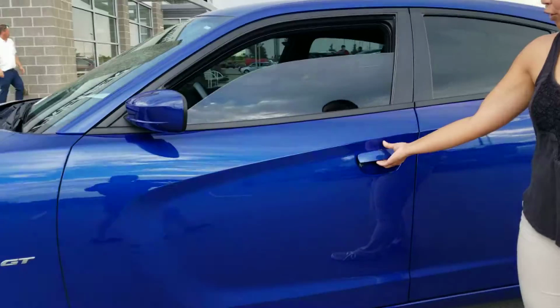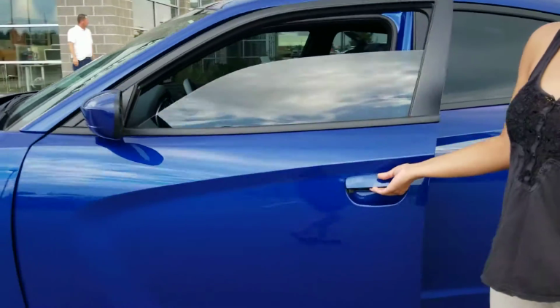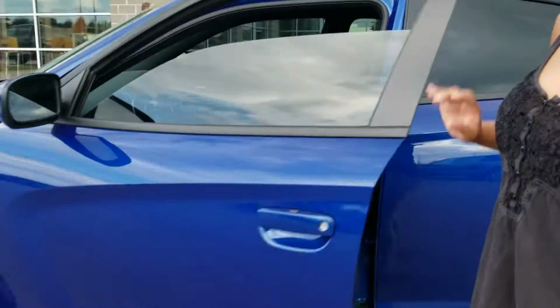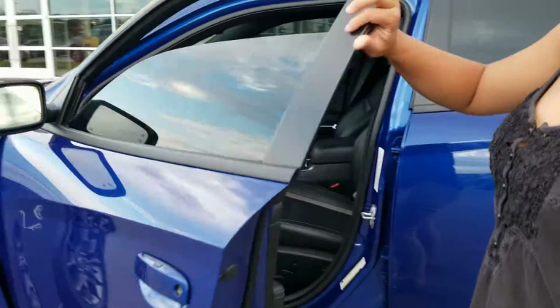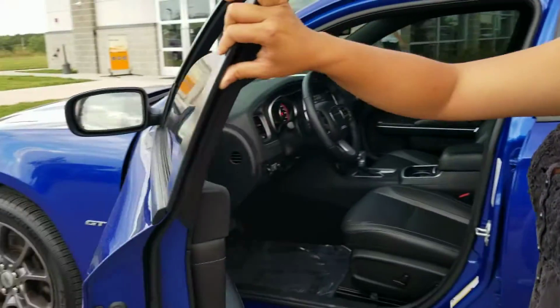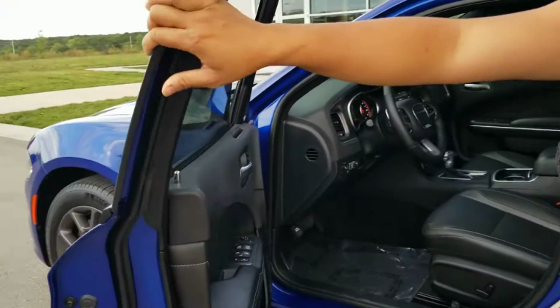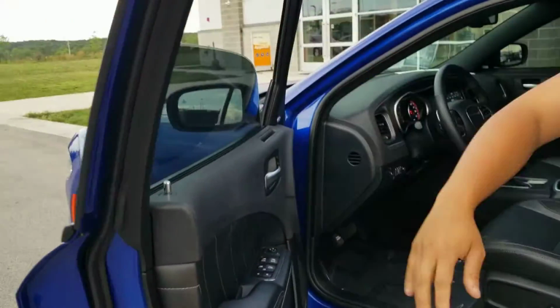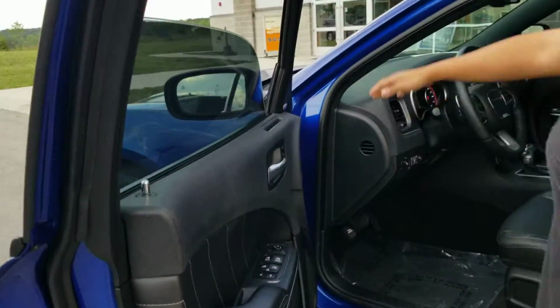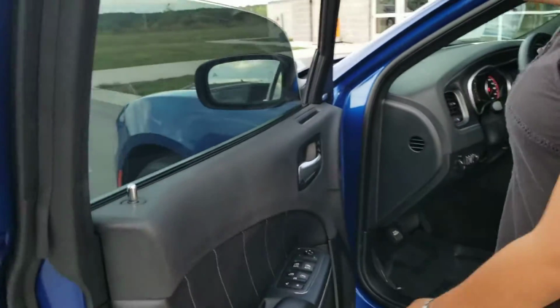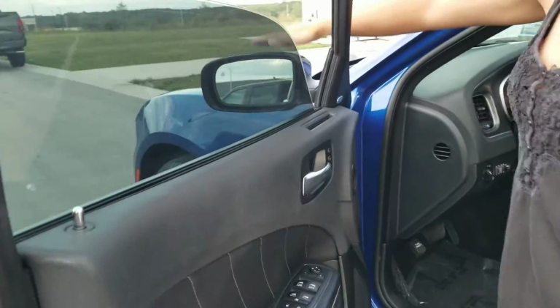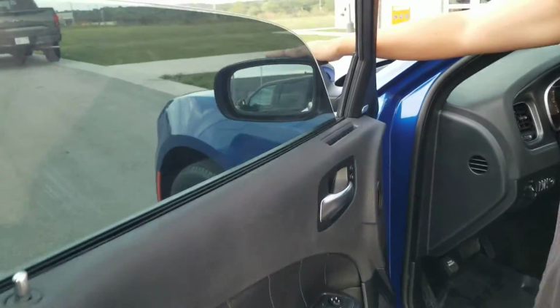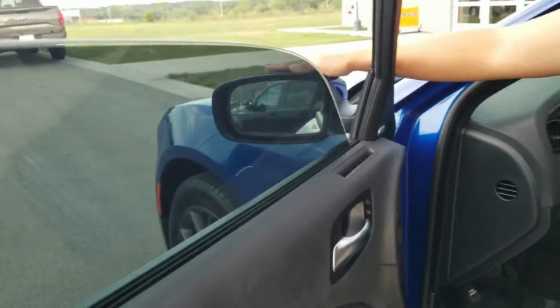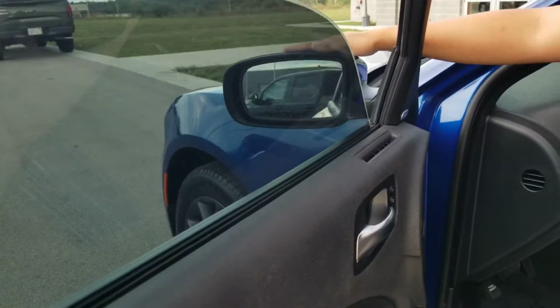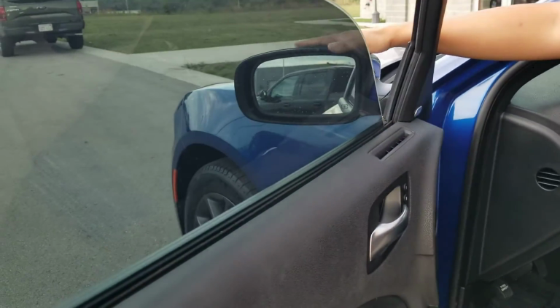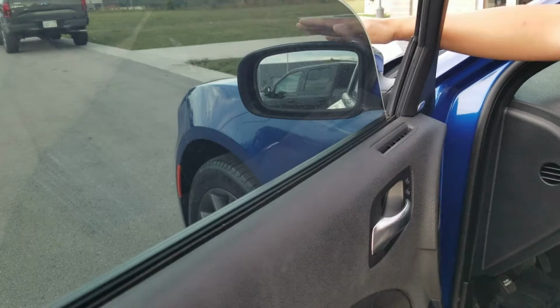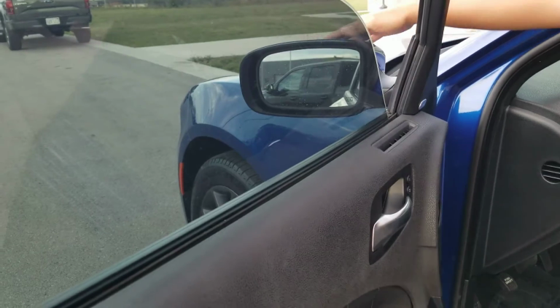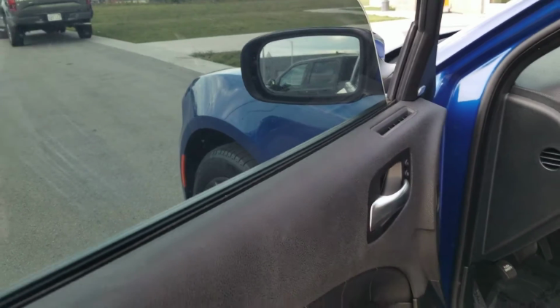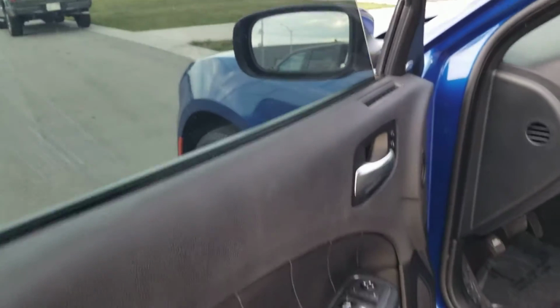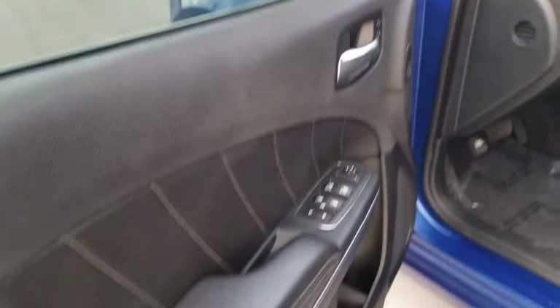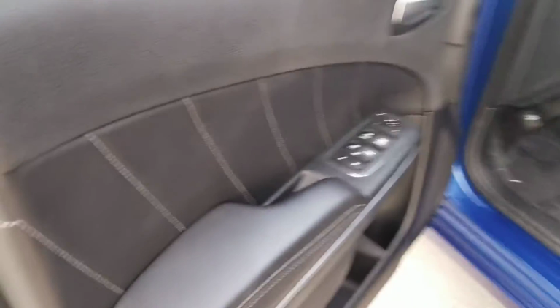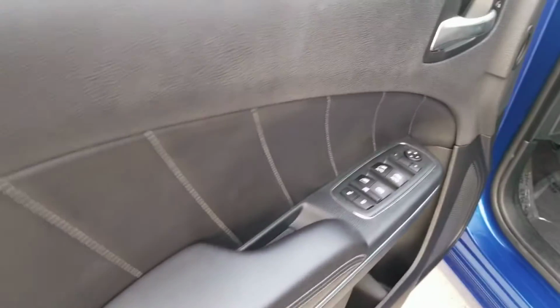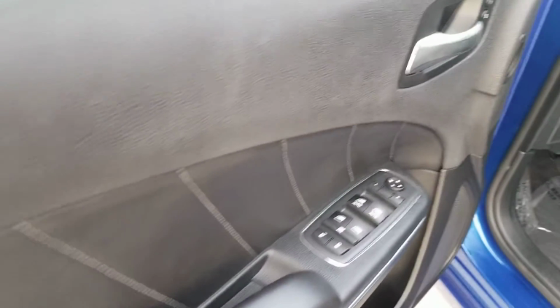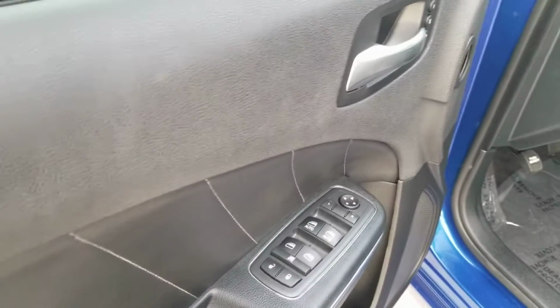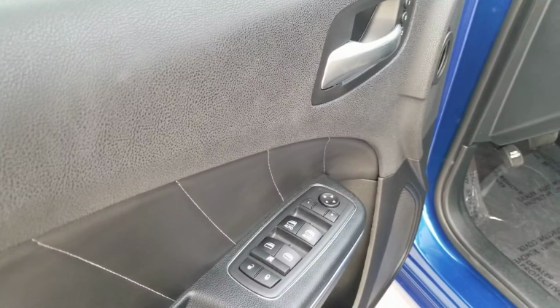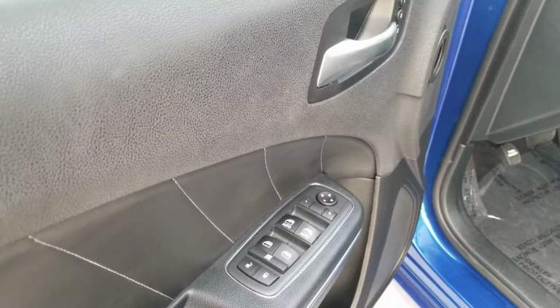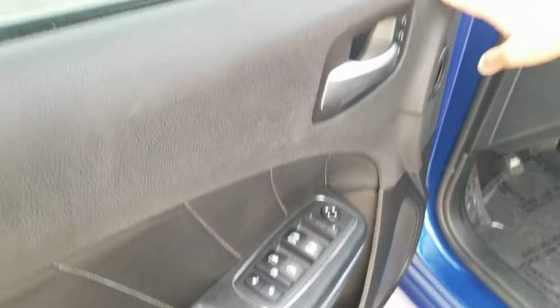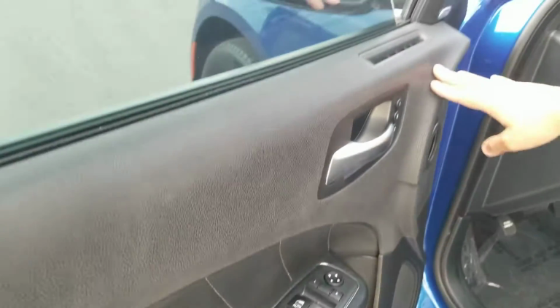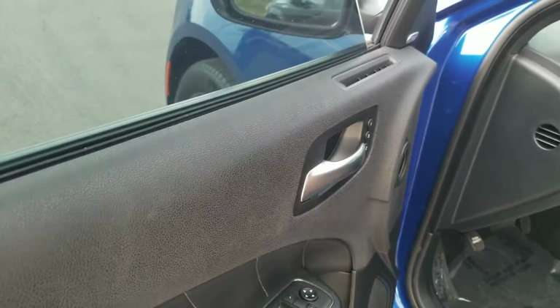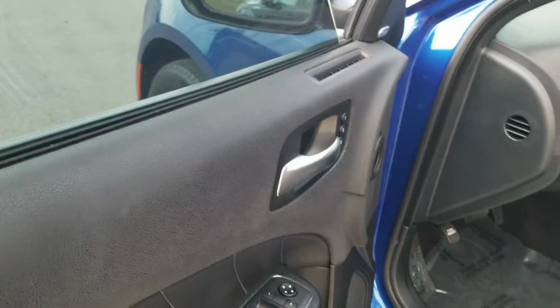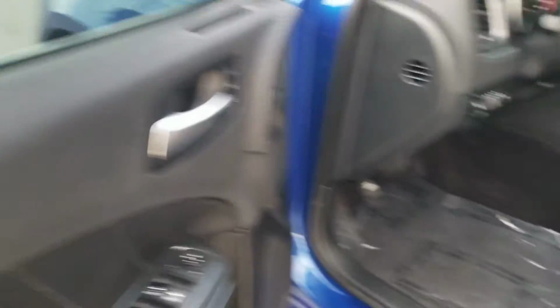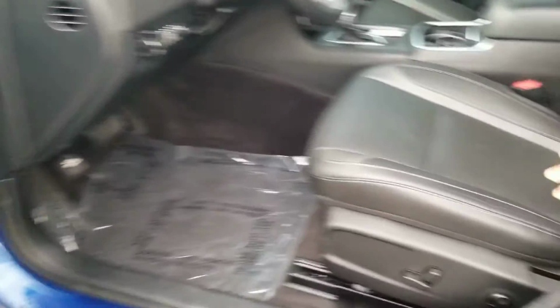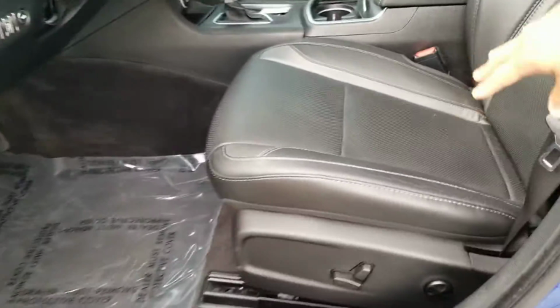First things first, I'm gonna go ahead and show you this. We do have a blind spot sensor here and the mirrors are heated as well for the wintertime. Power locks, power windows. You've got memory seats up here, power seats down here.